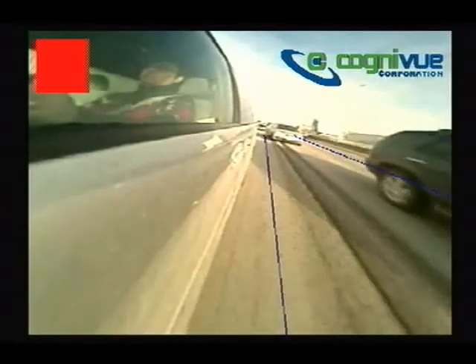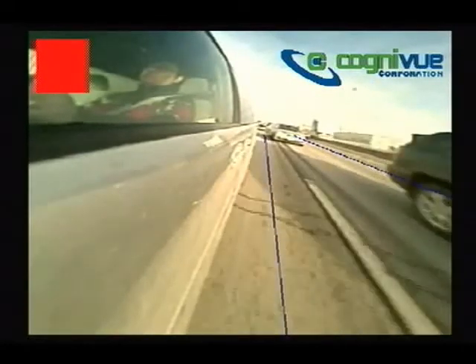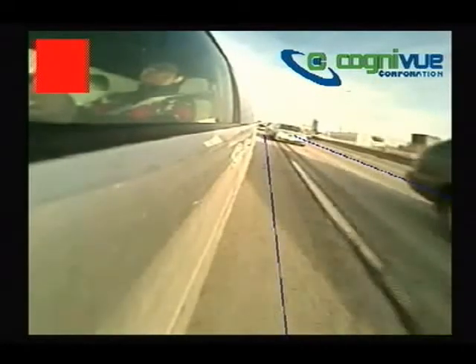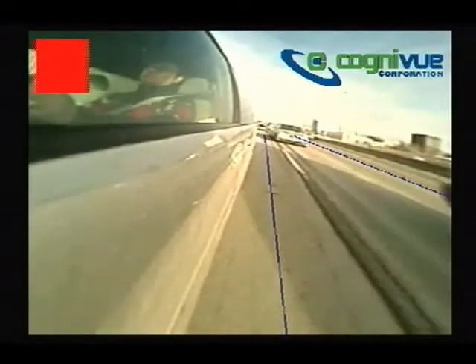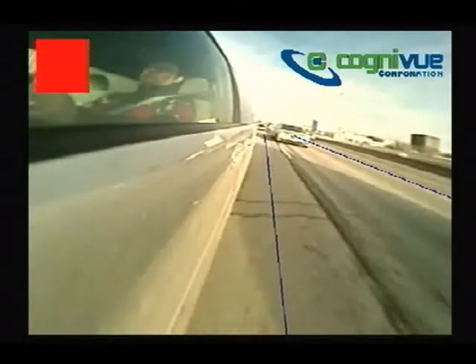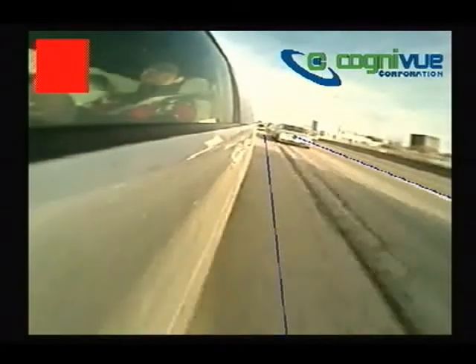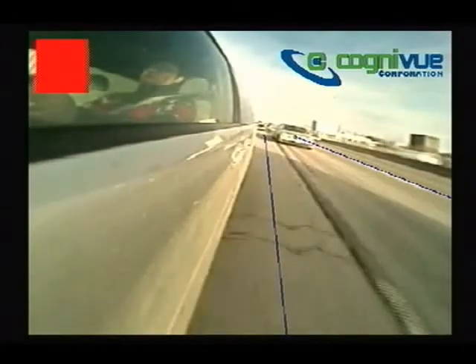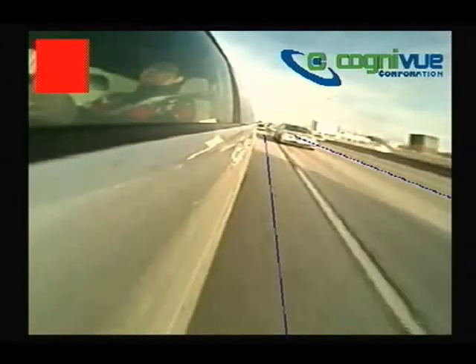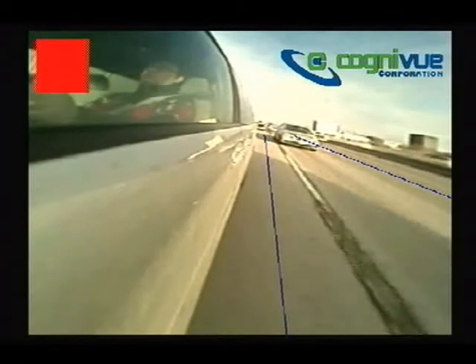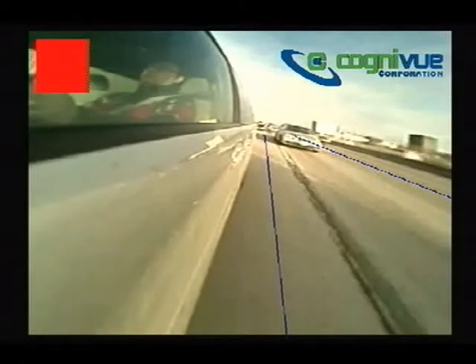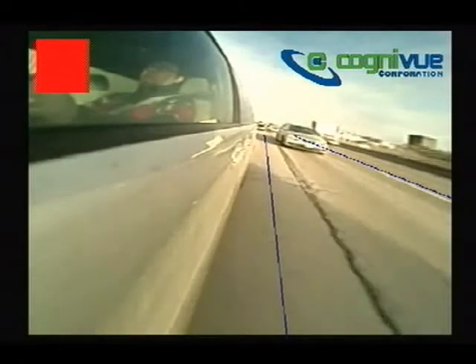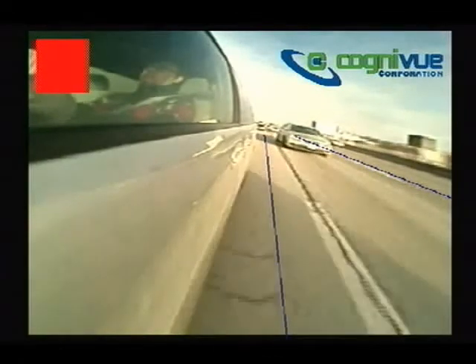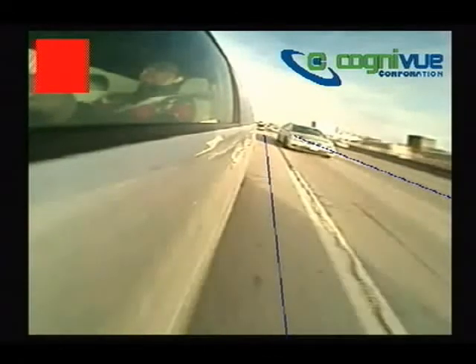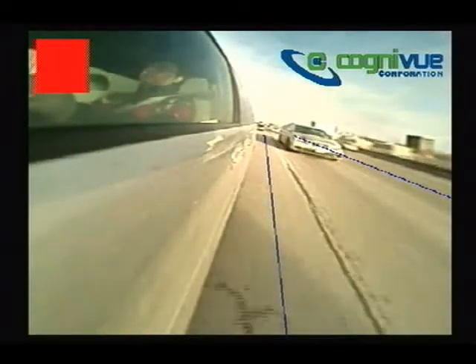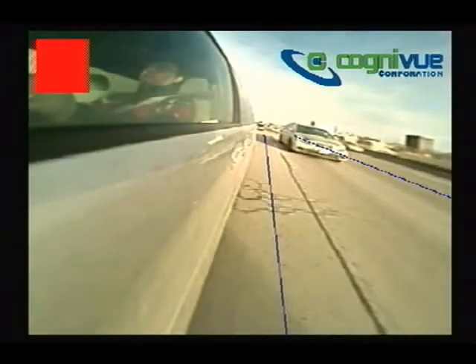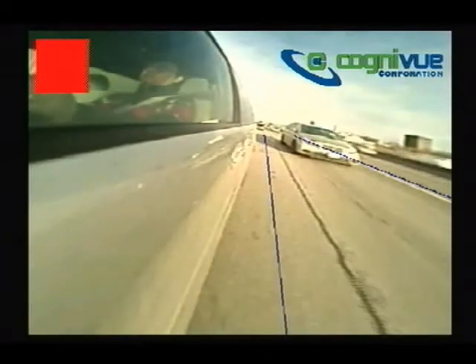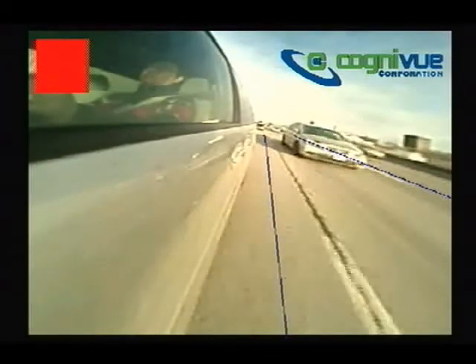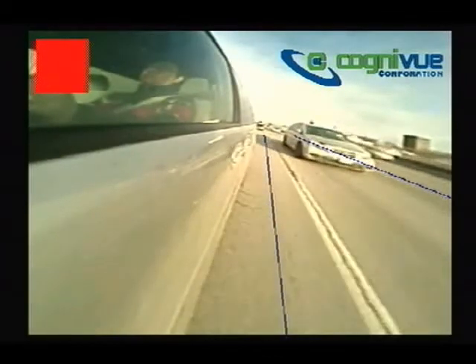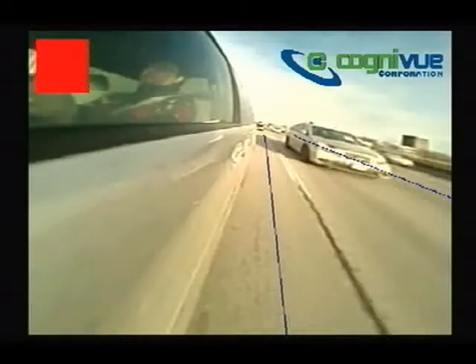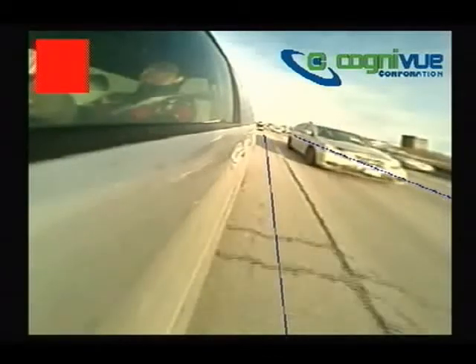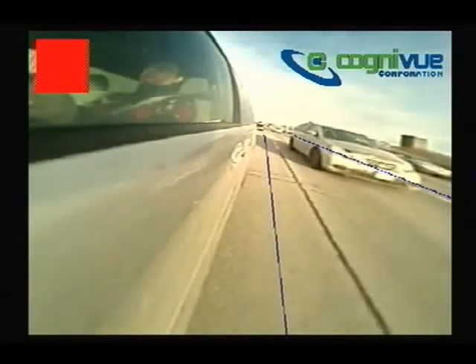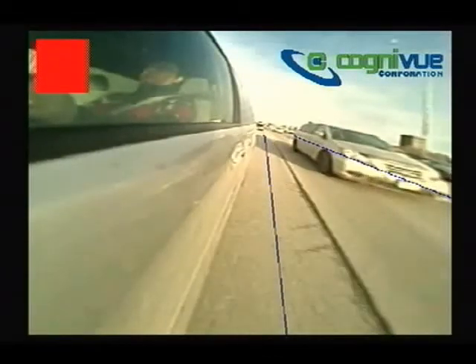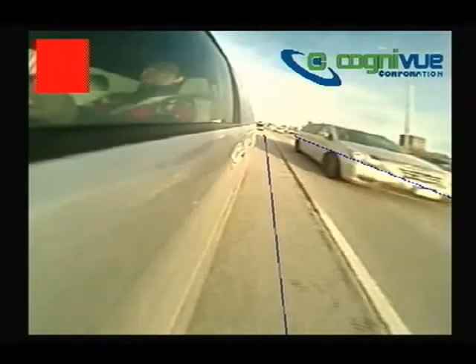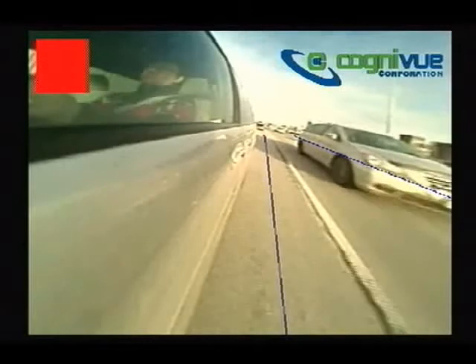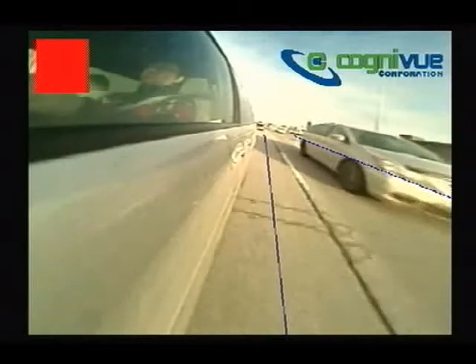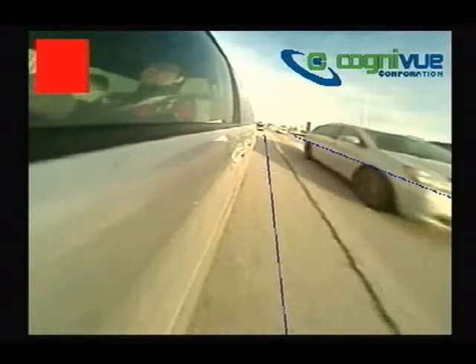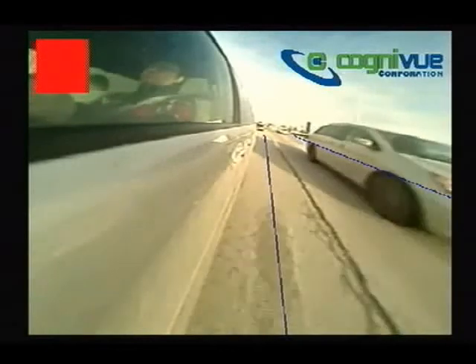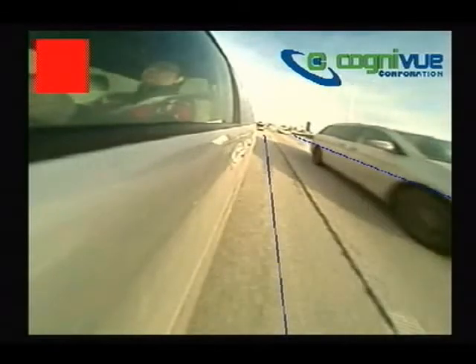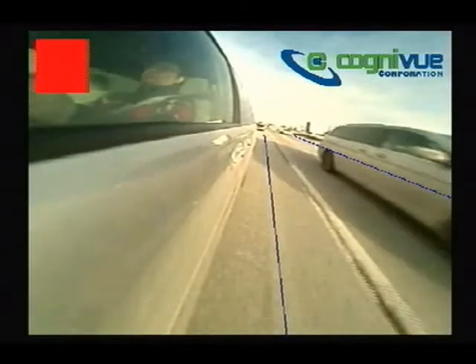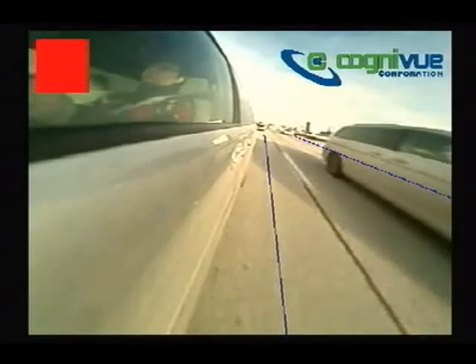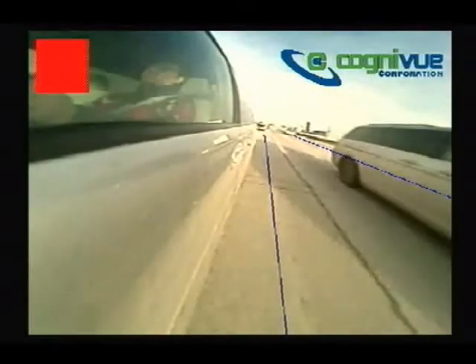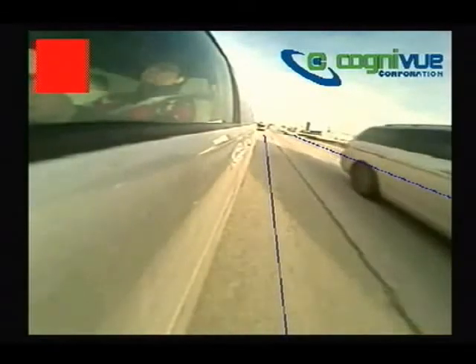Cognivue's blind spot detection demonstration shows how the CV22OX is able to detect and track vehicles once they enter a 3 m region of a host vehicle's blind spot.